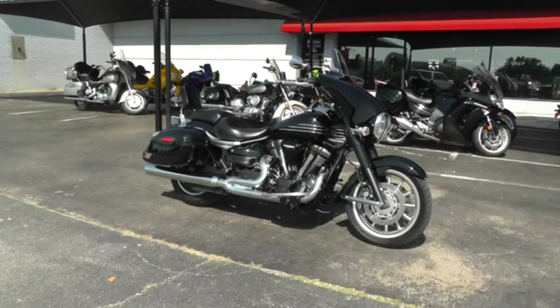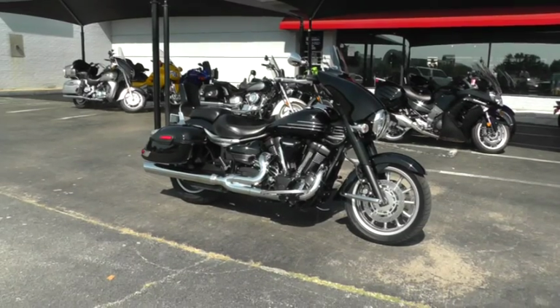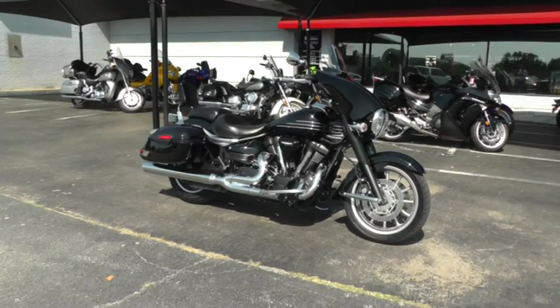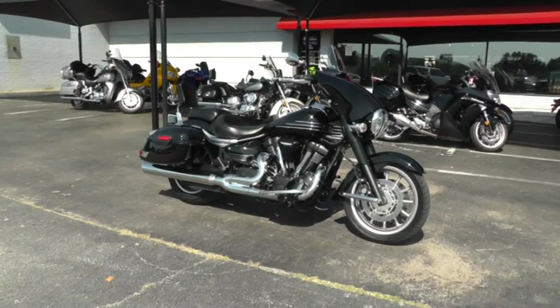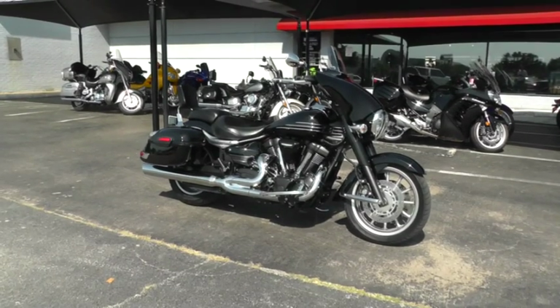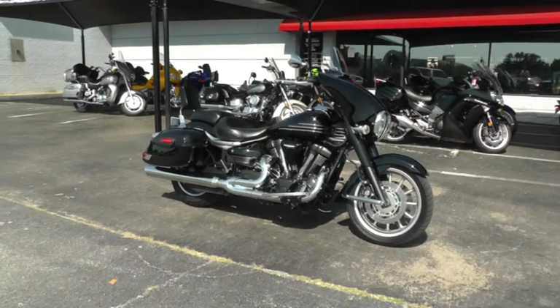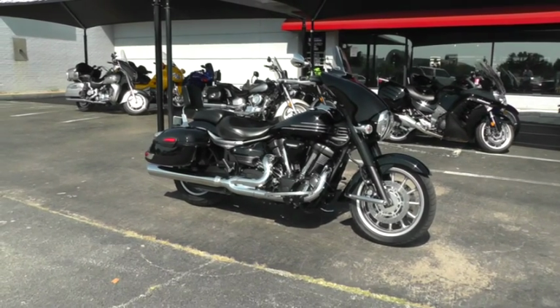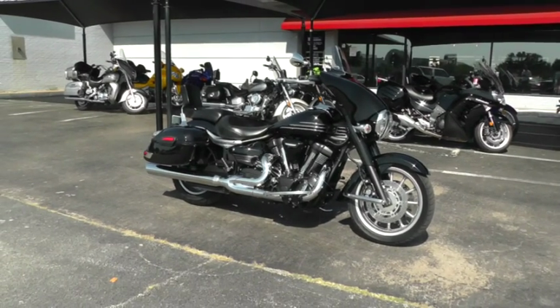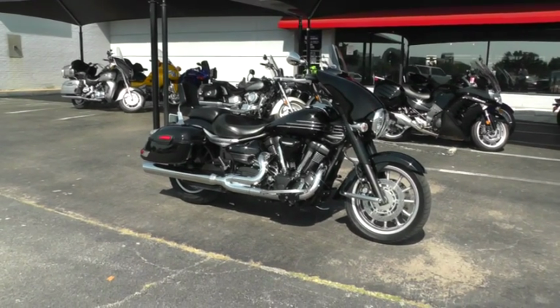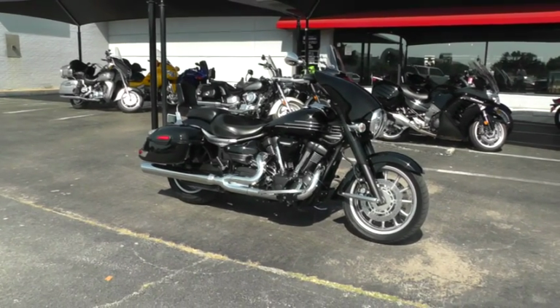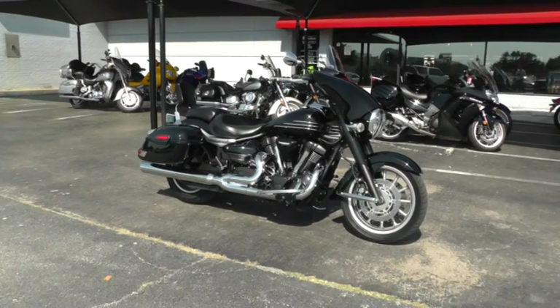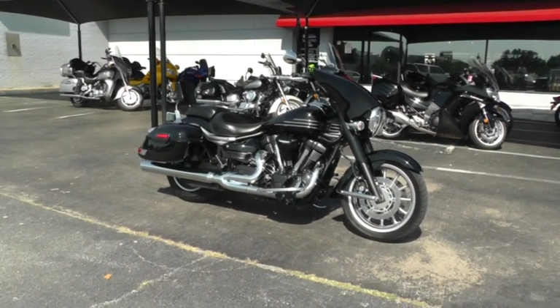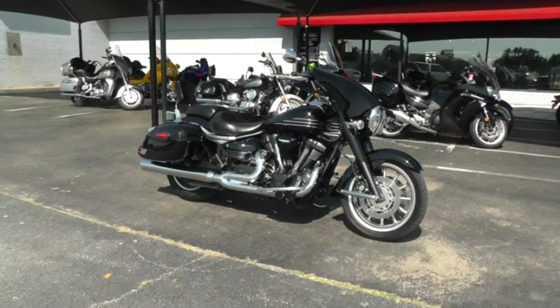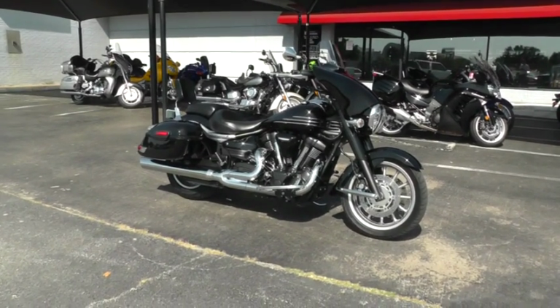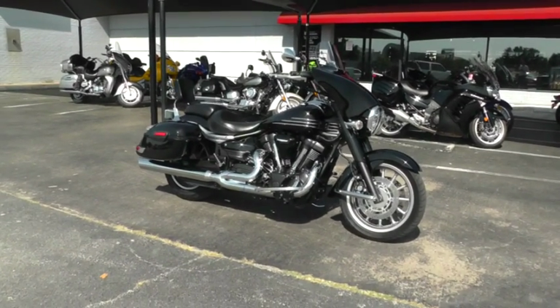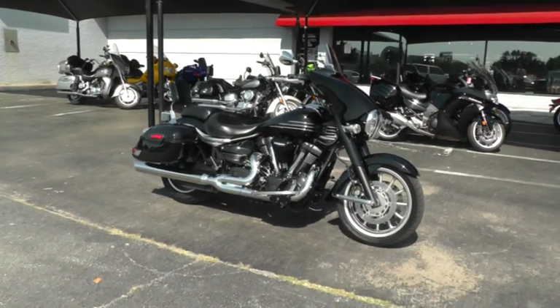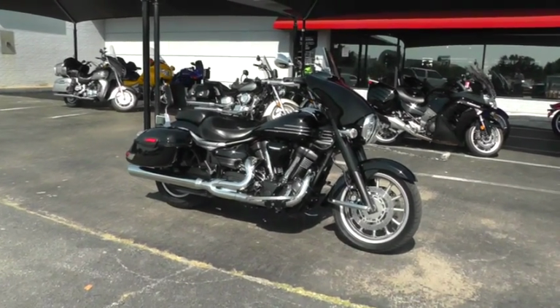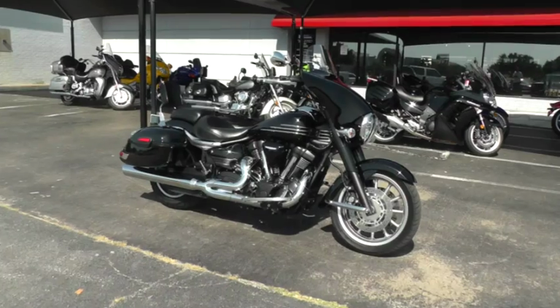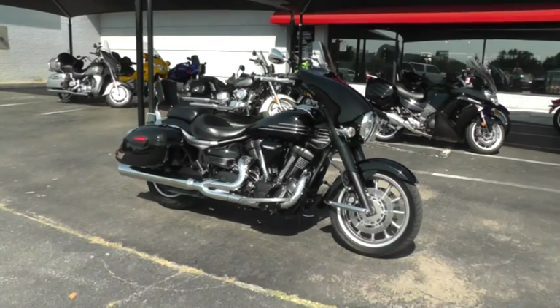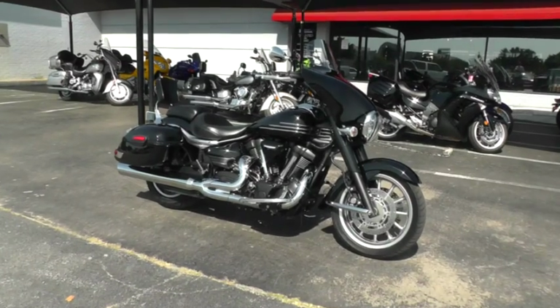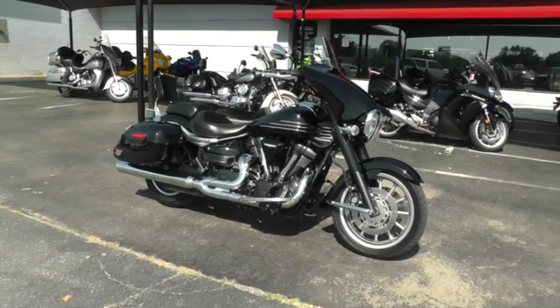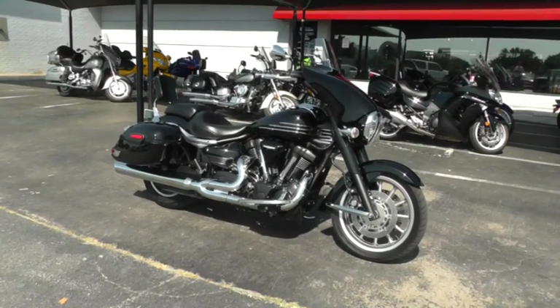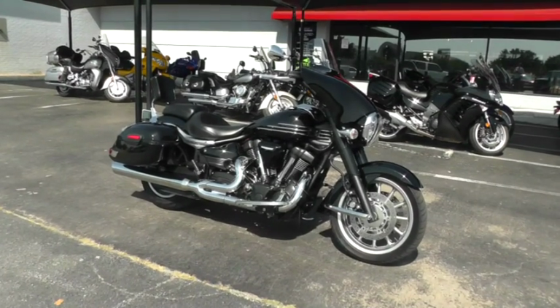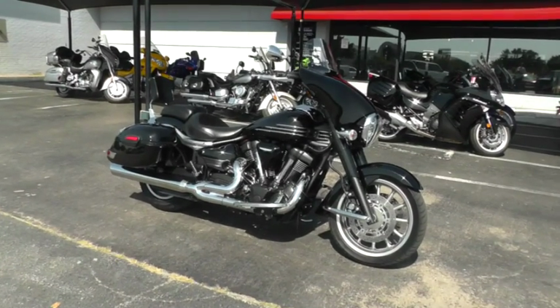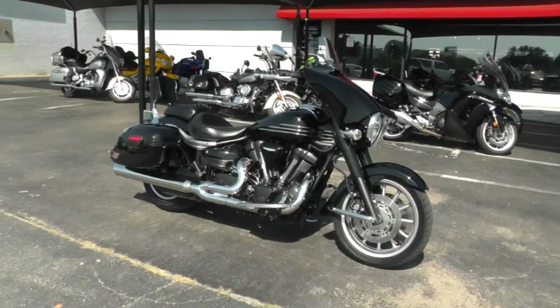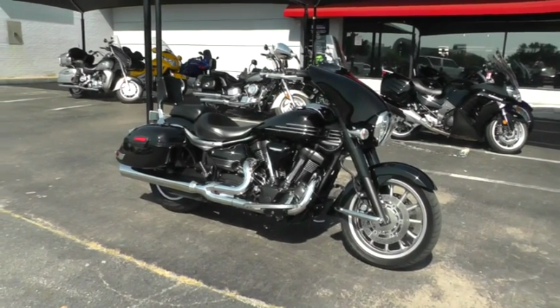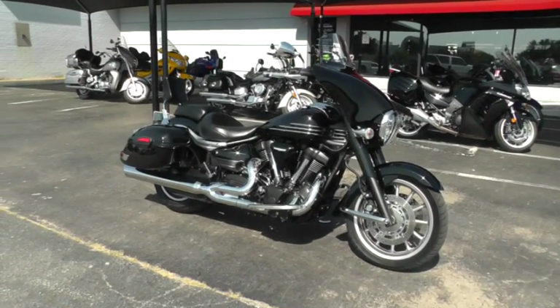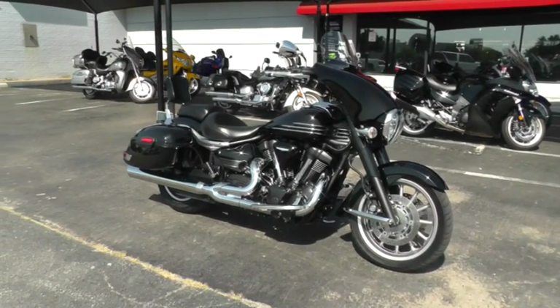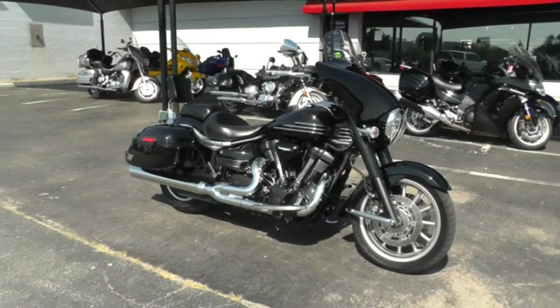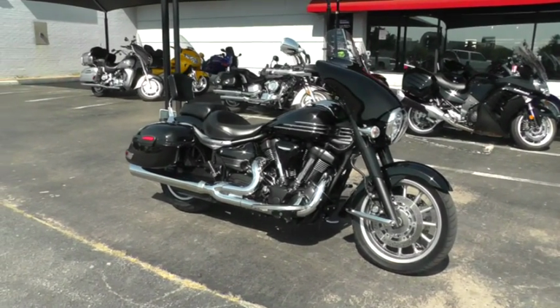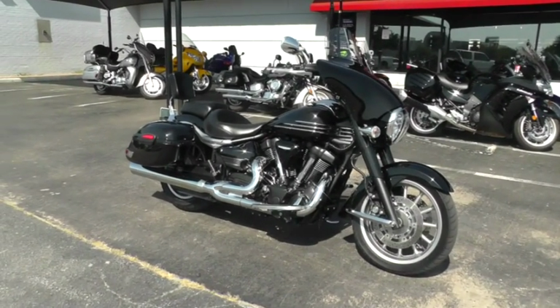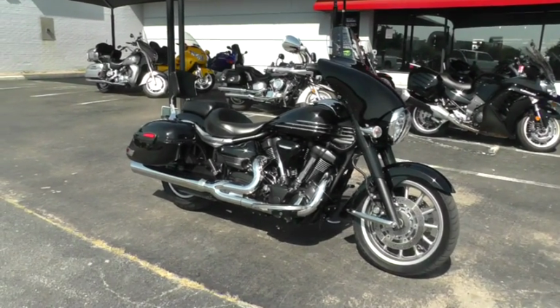Hello folks, Geno here with Texas Best Used Motorcycles in Mansfield, Texas. Today I want to show you this 2006 Yamaha Roadliner.